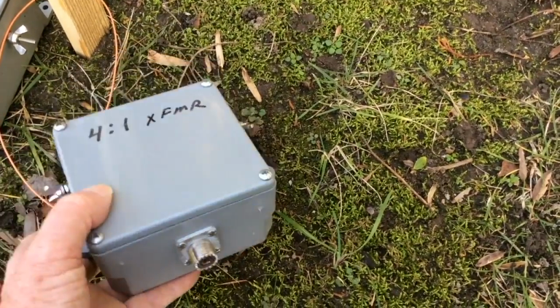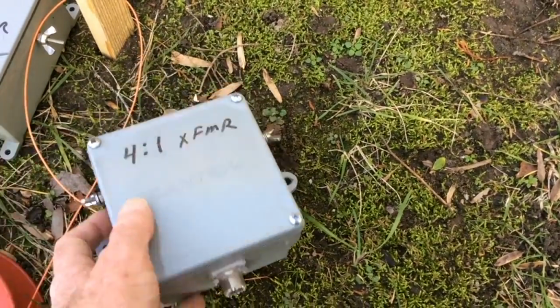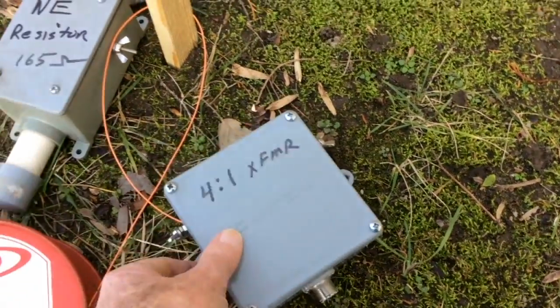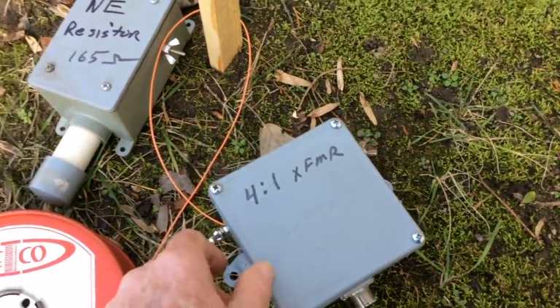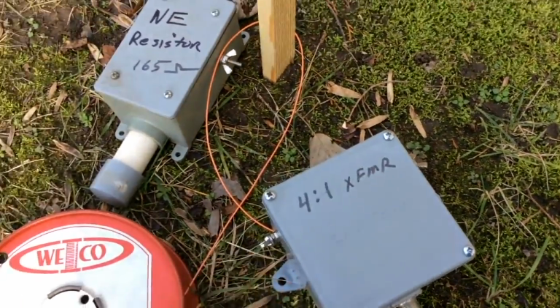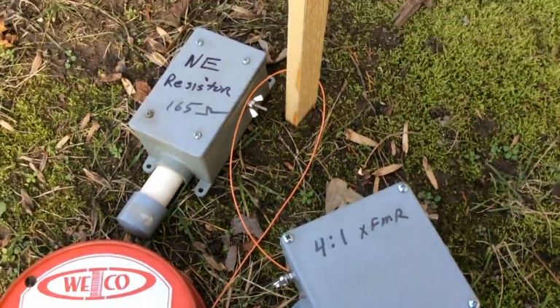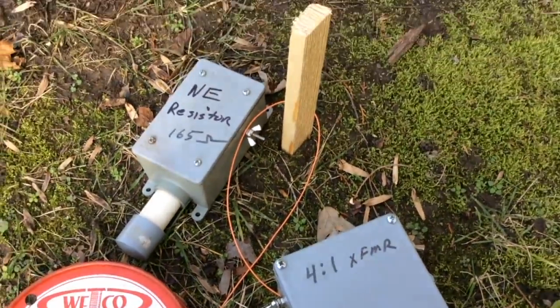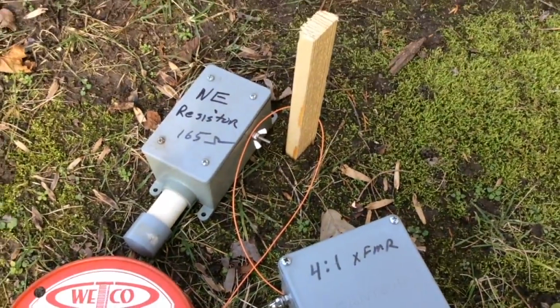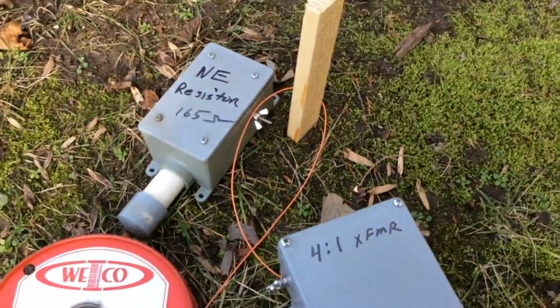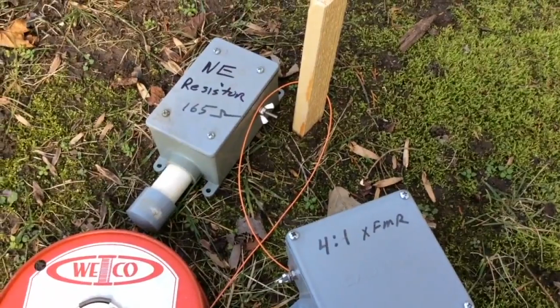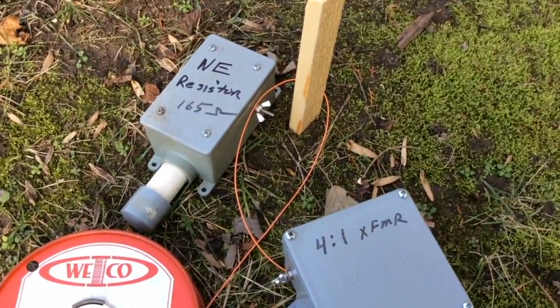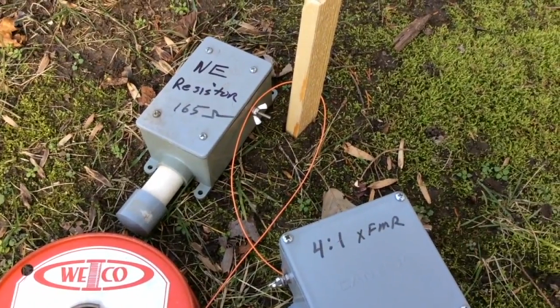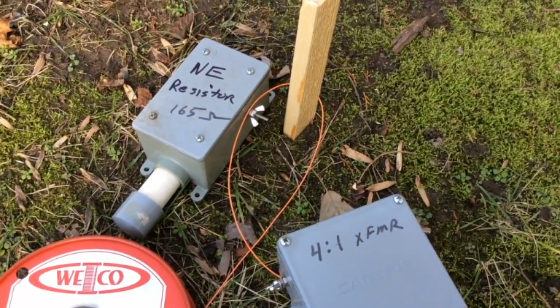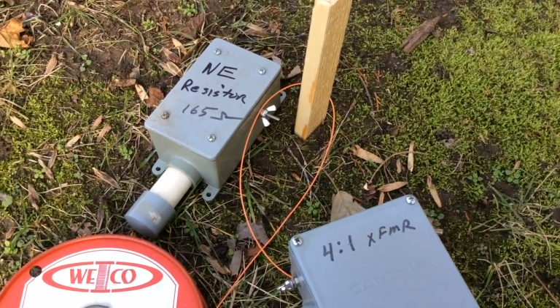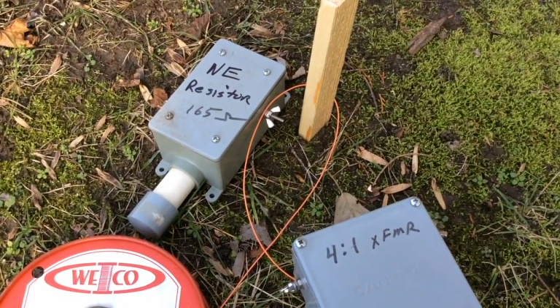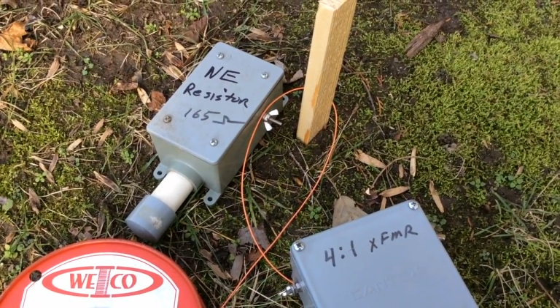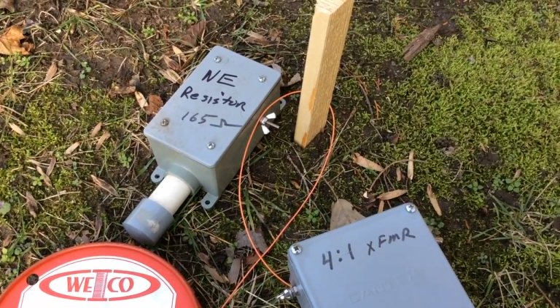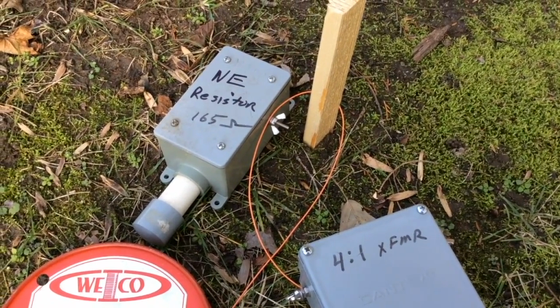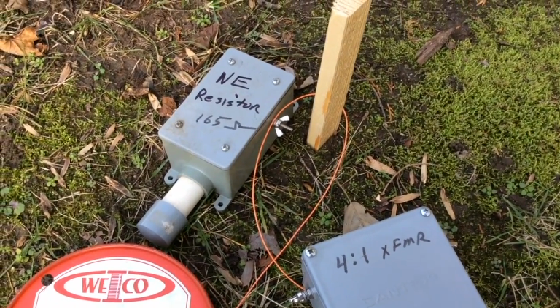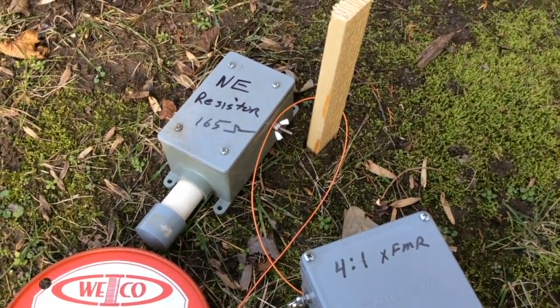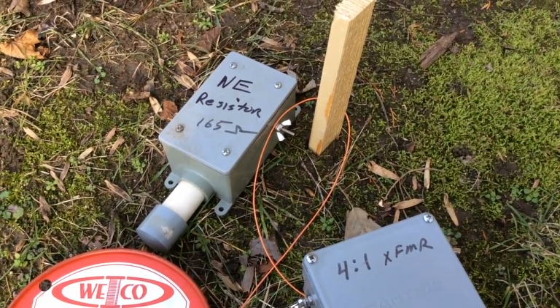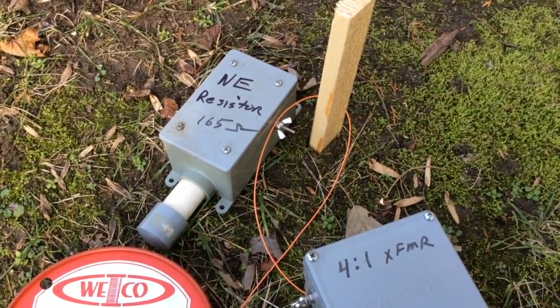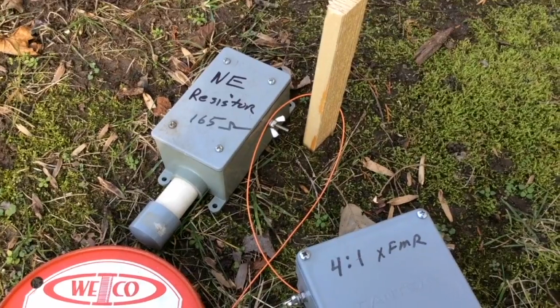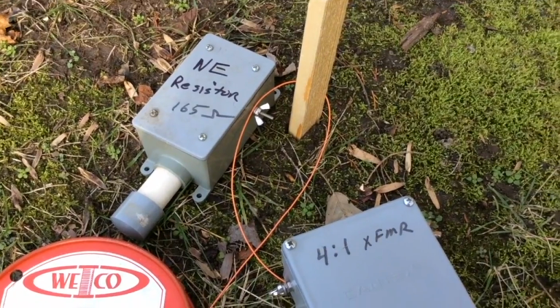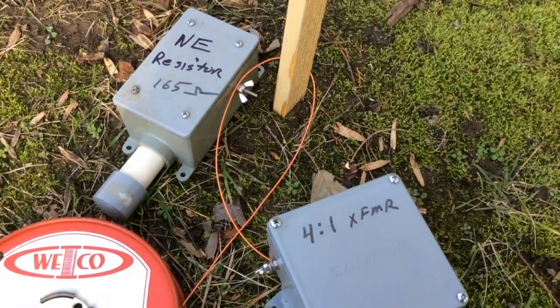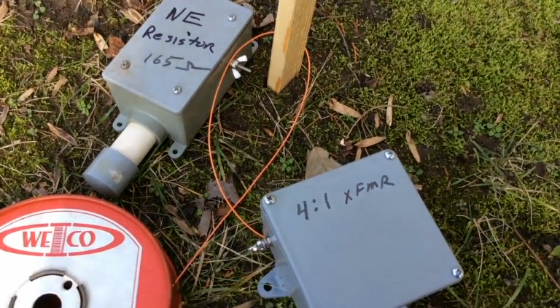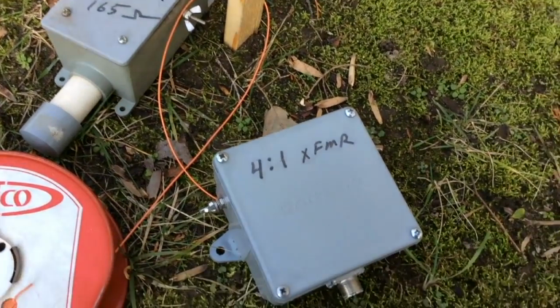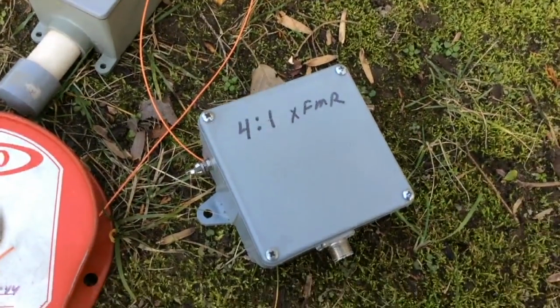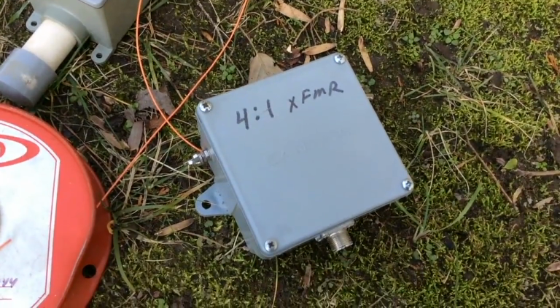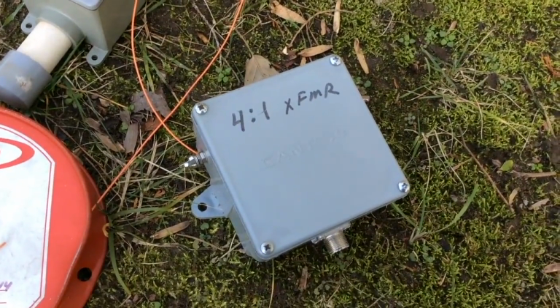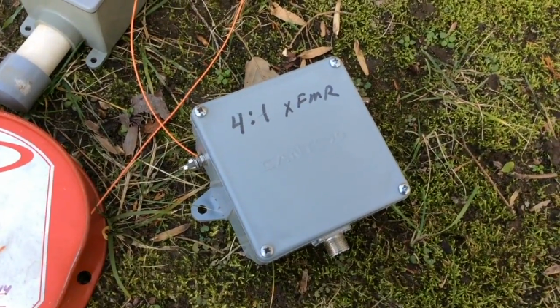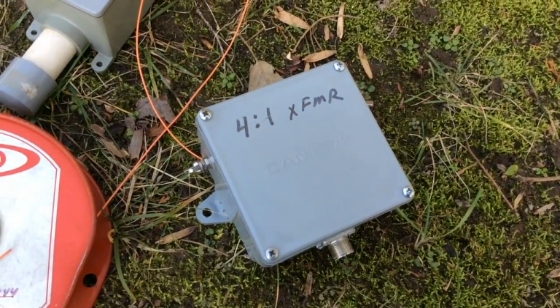I've got to drive one more ground rod near the wooden stake to connect the resistor to. And at the far end, I've already got a ground rod driven for the transformer.